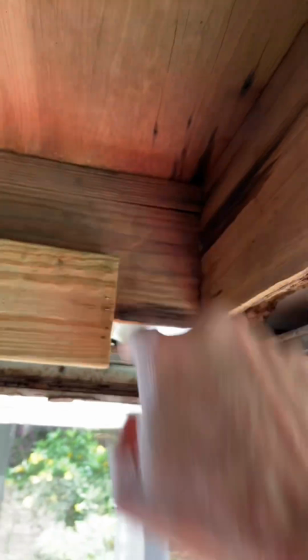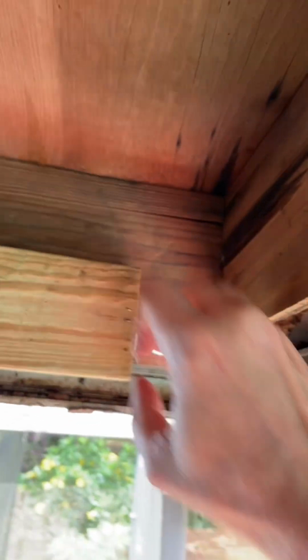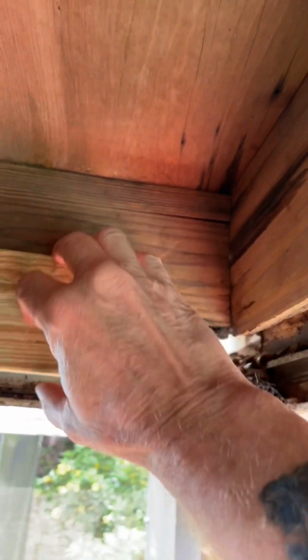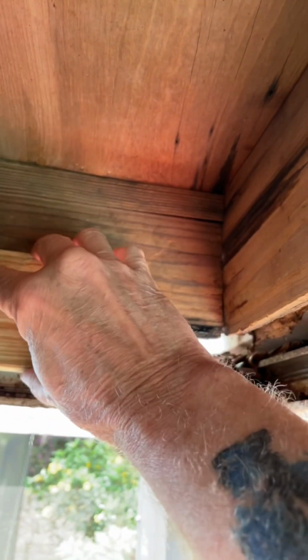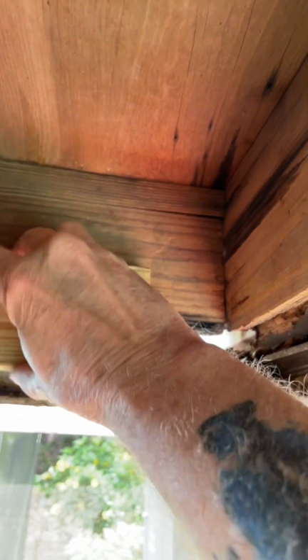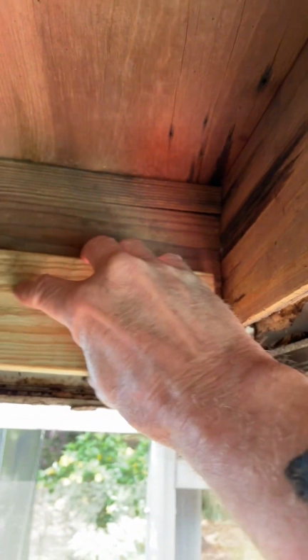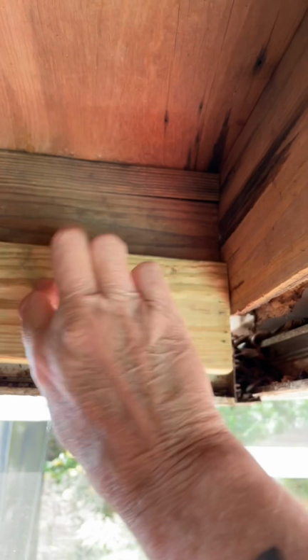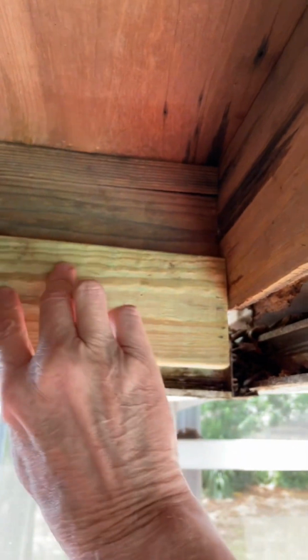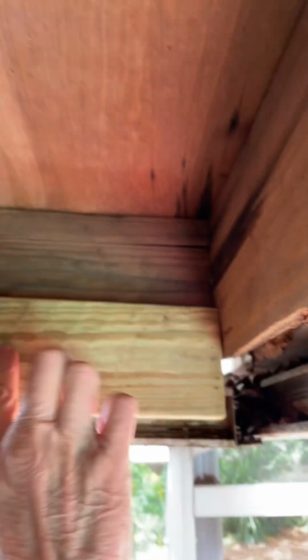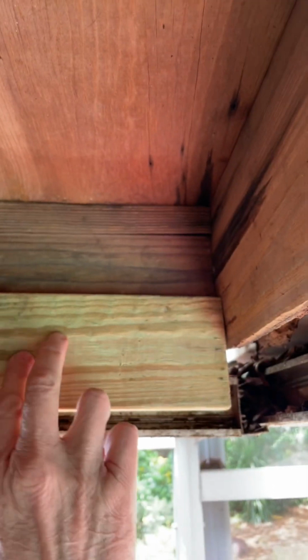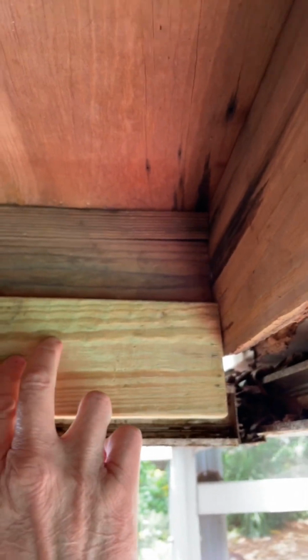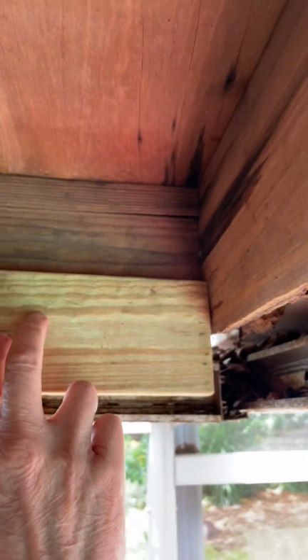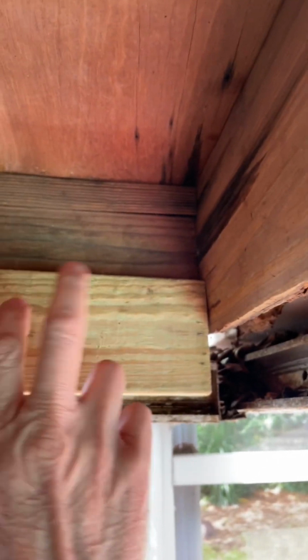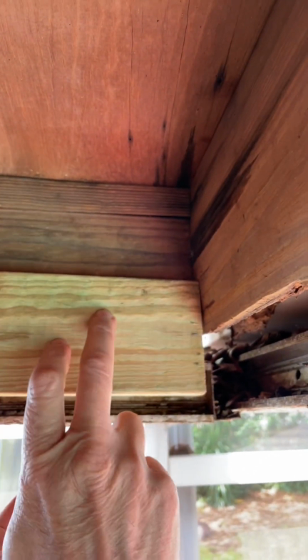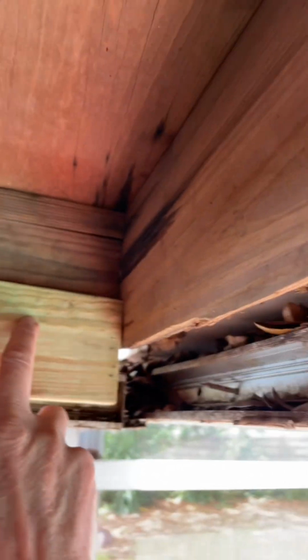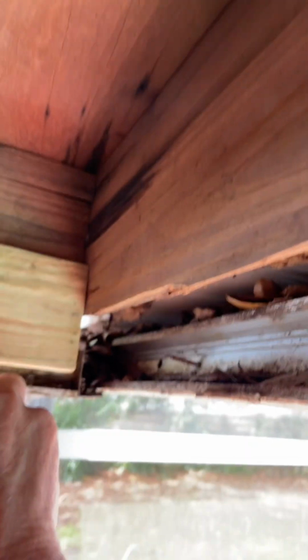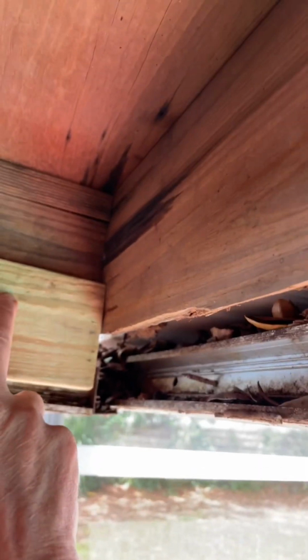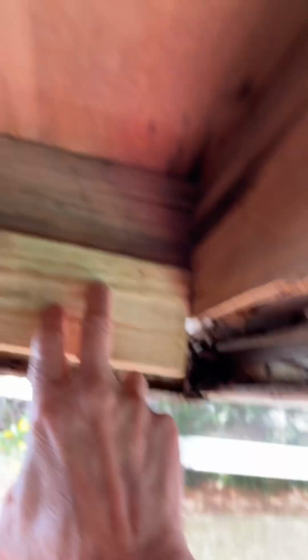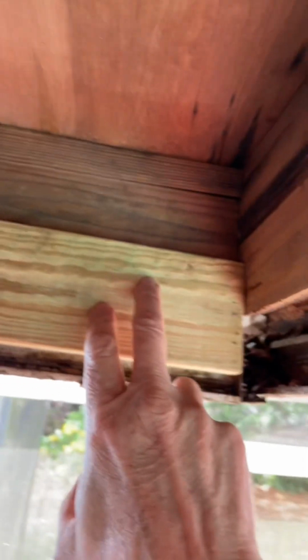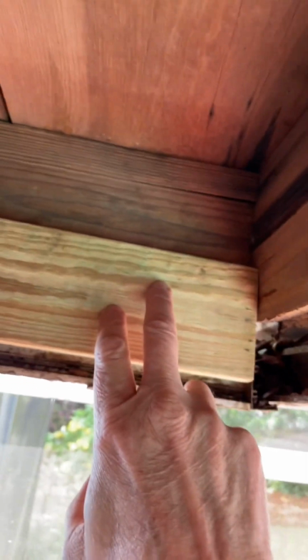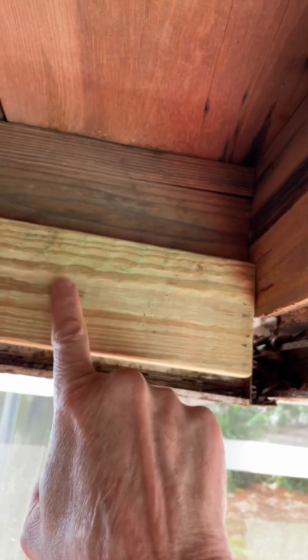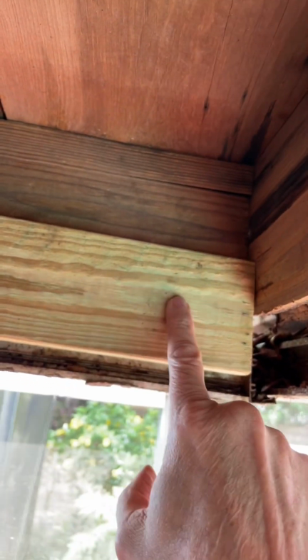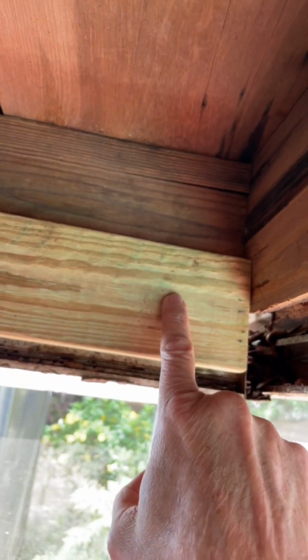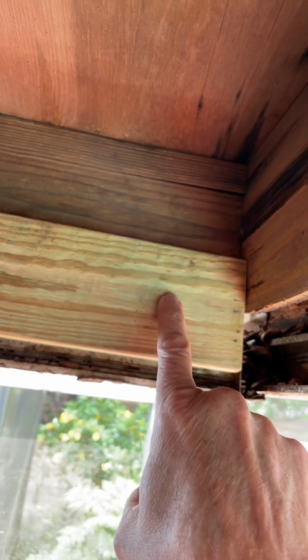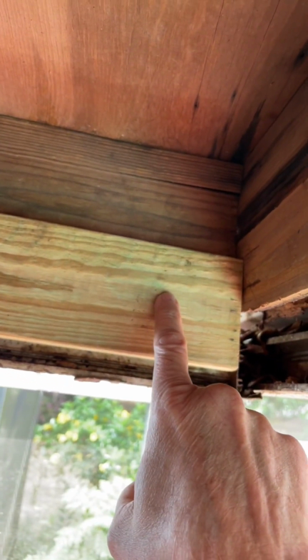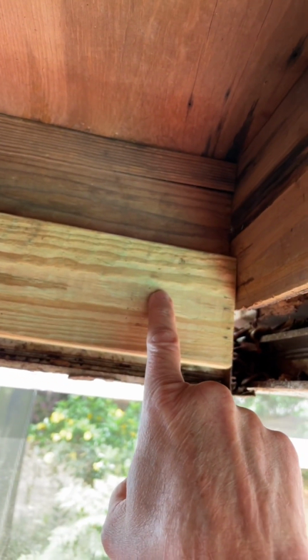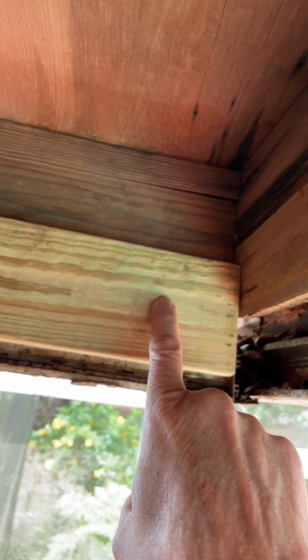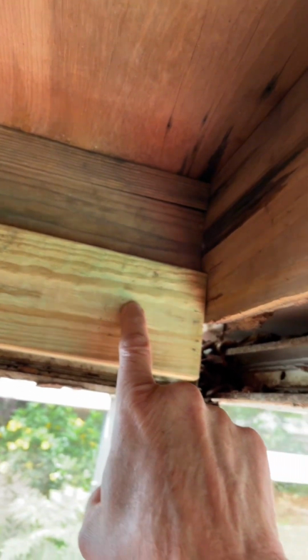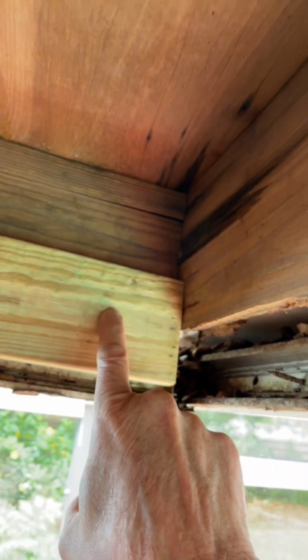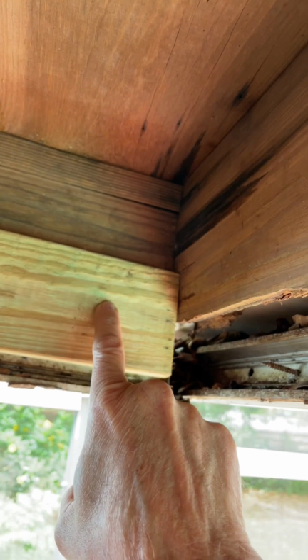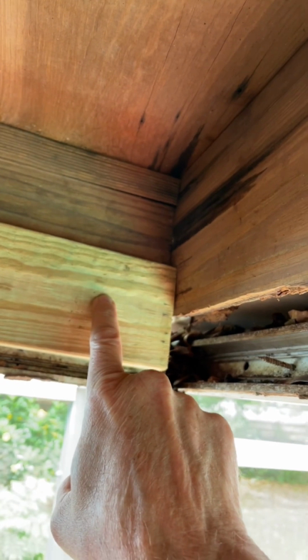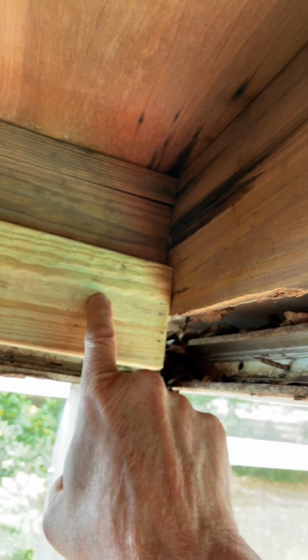And this is what I'm talking about — I'm going to scab on a piece right here. Incidentally, I'm going to use pressure treated on everything that I replace so that it doesn't rot out.